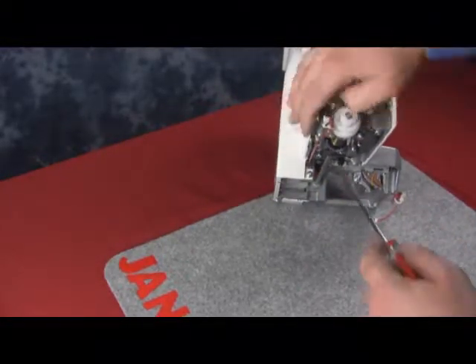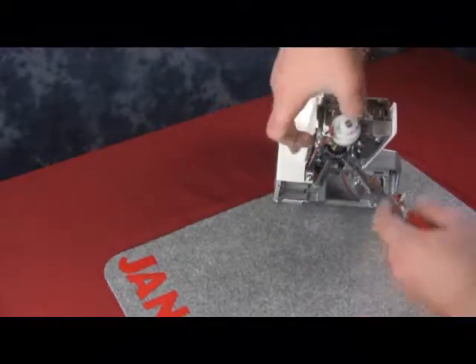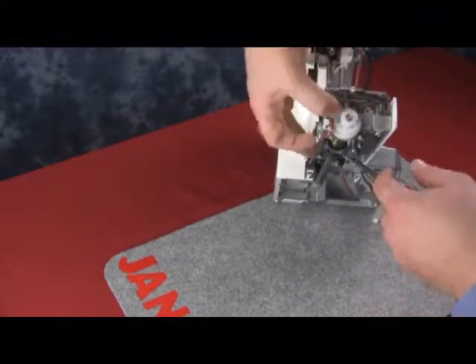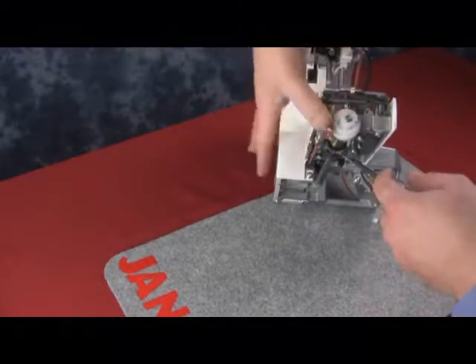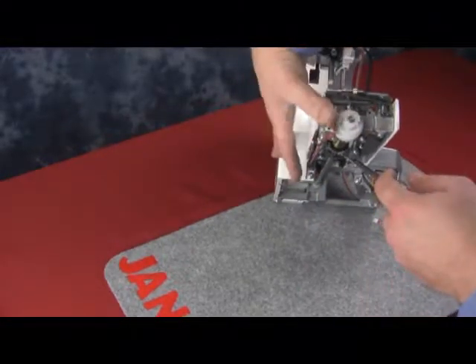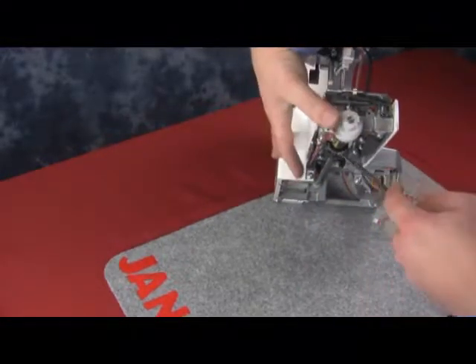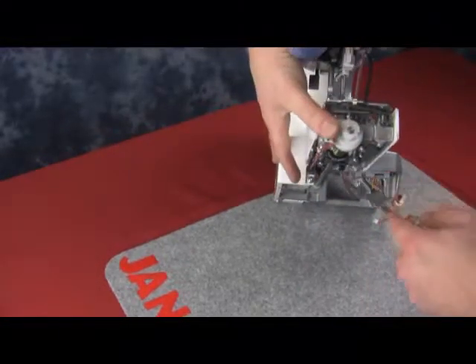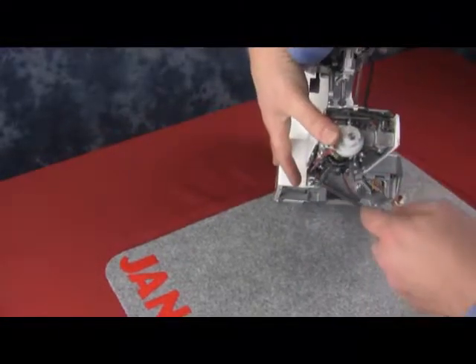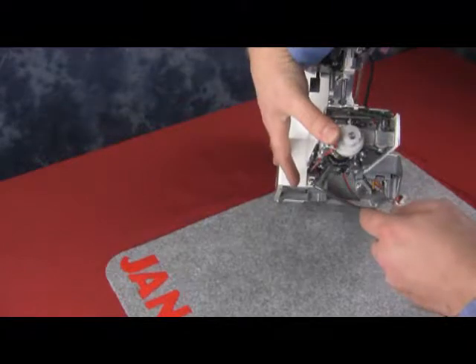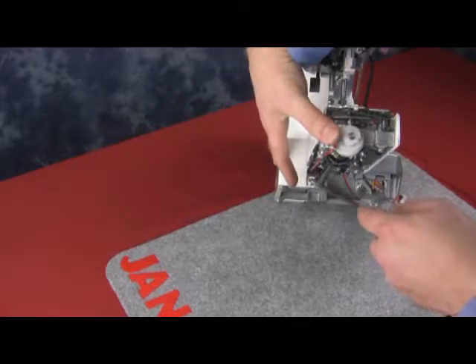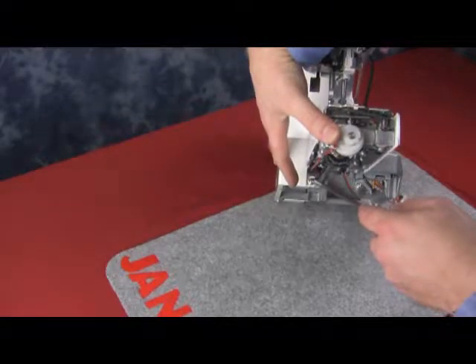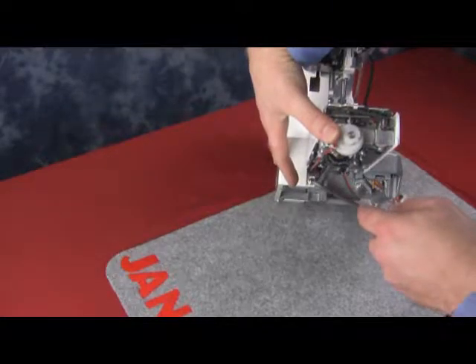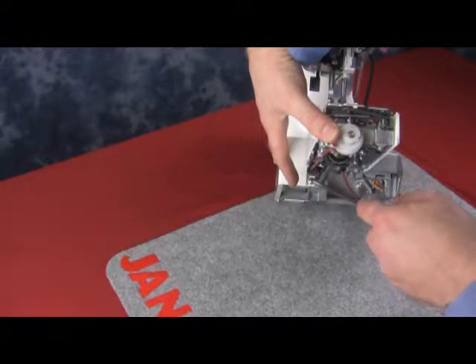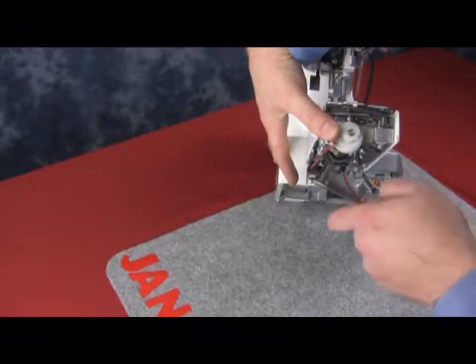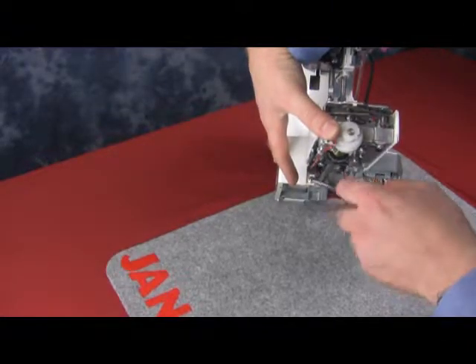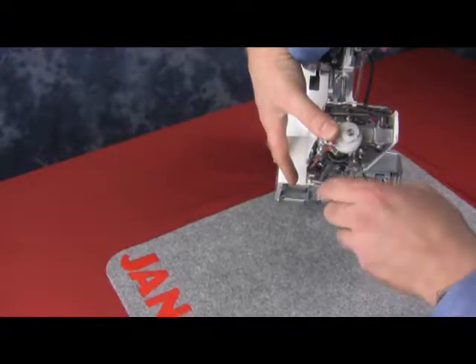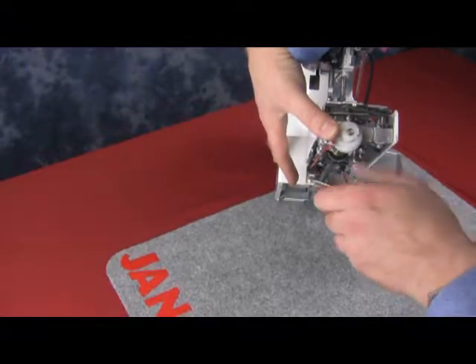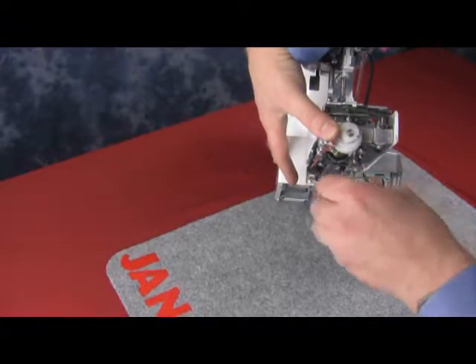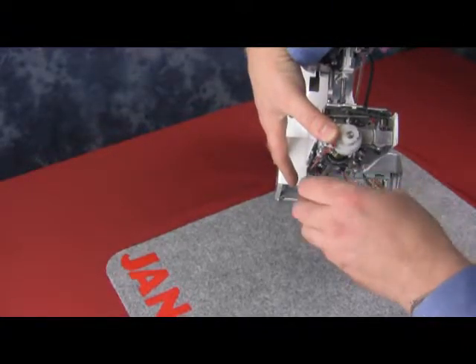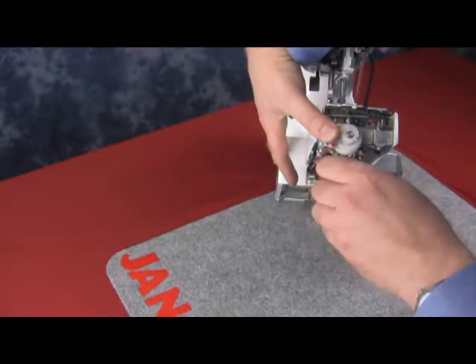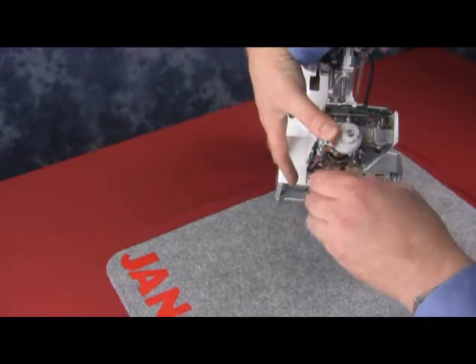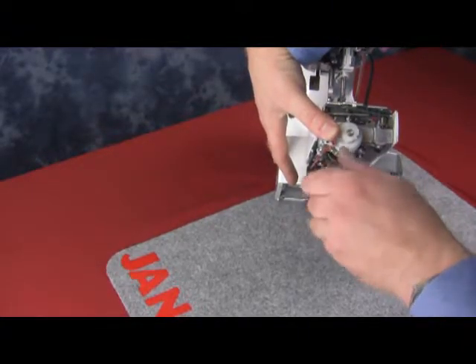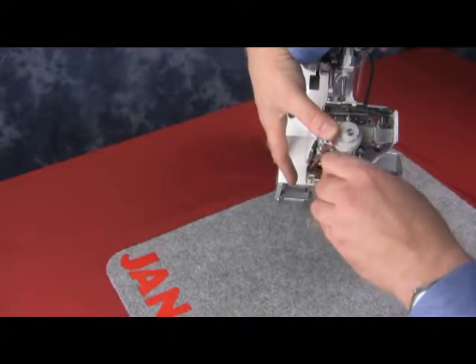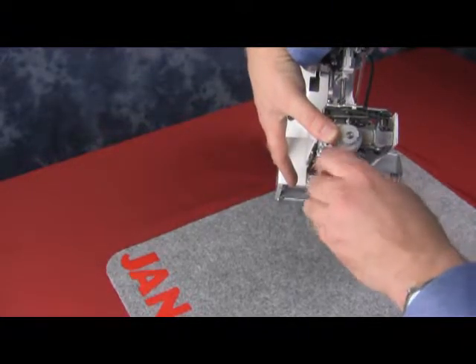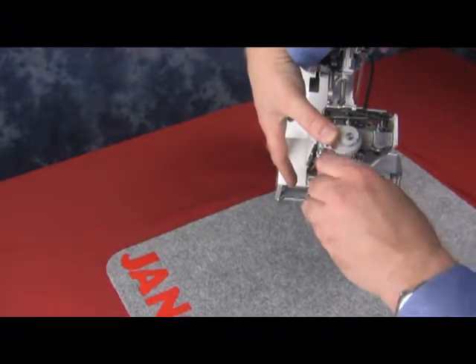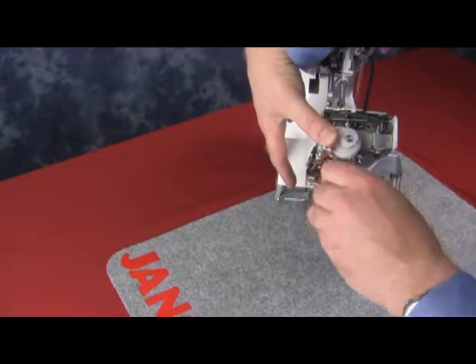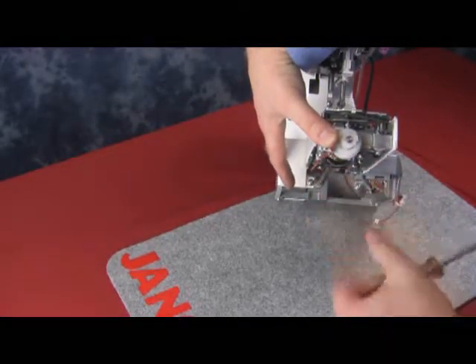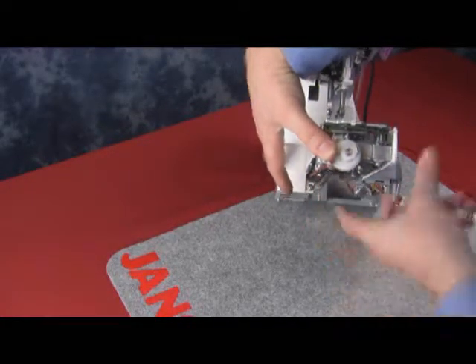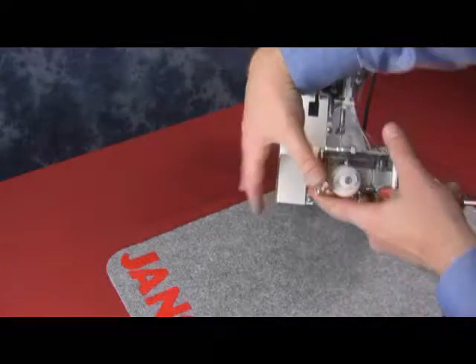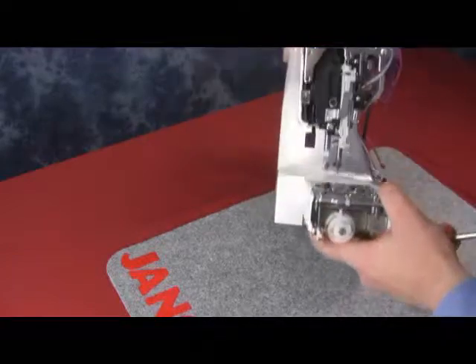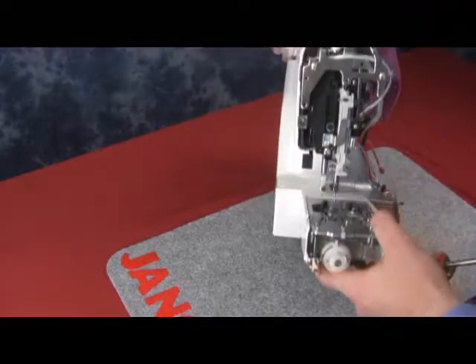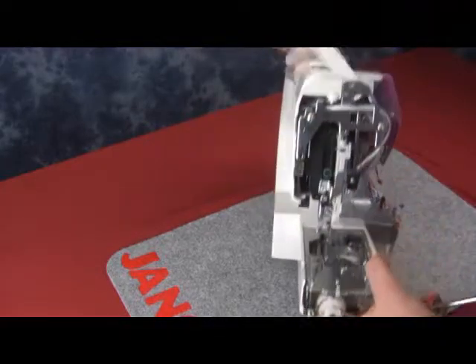Just the same as underneath the free arm, we have the screw that holds the bottom of the rear cover to the bottom of the machine. Just tighten that screw as well.